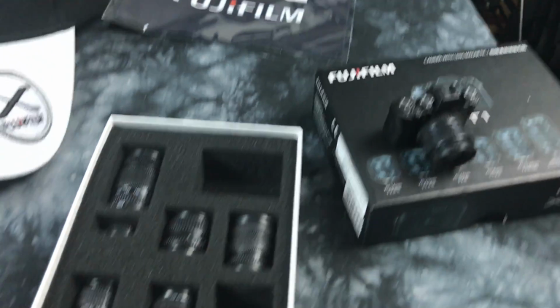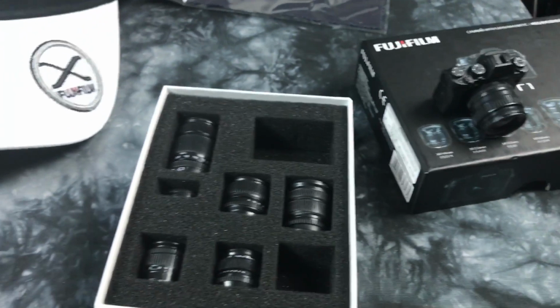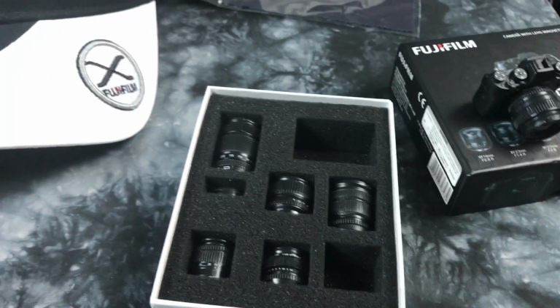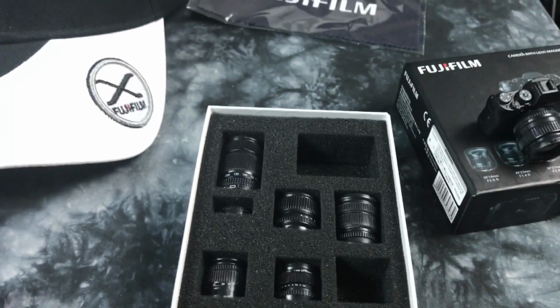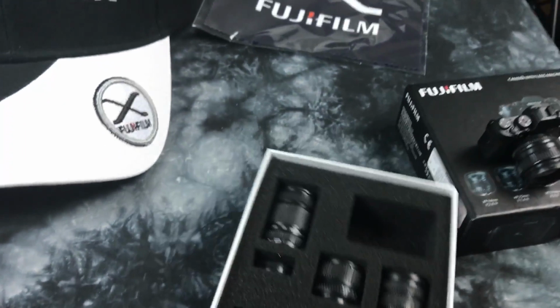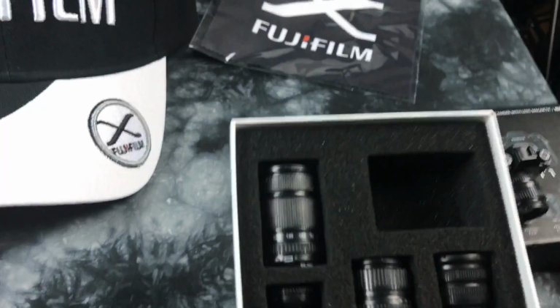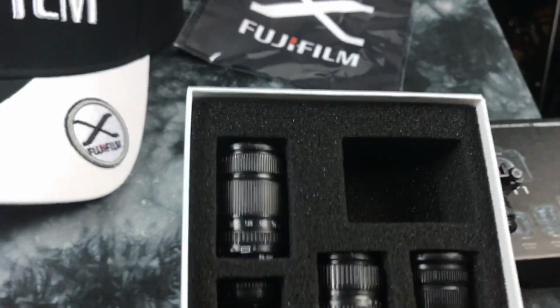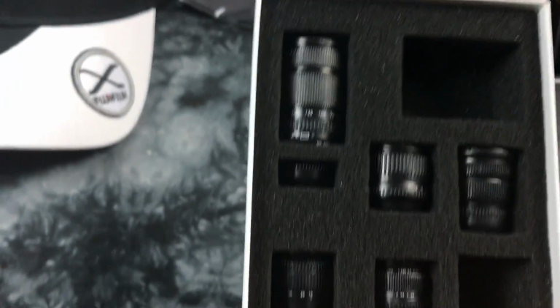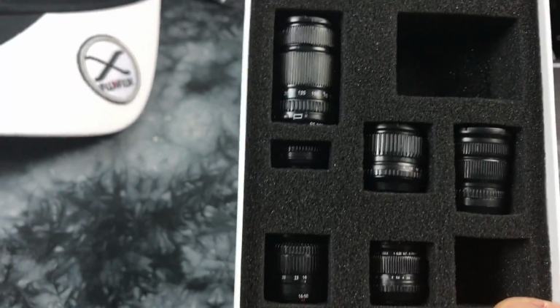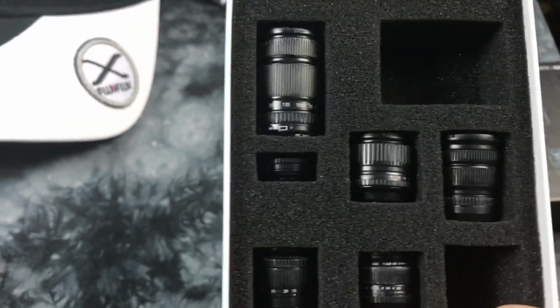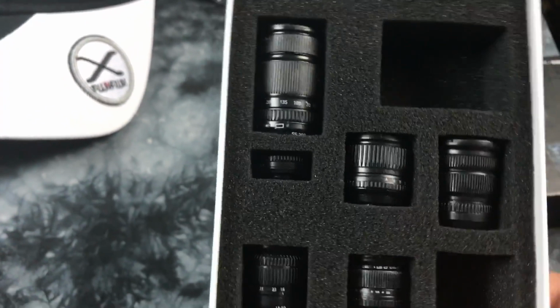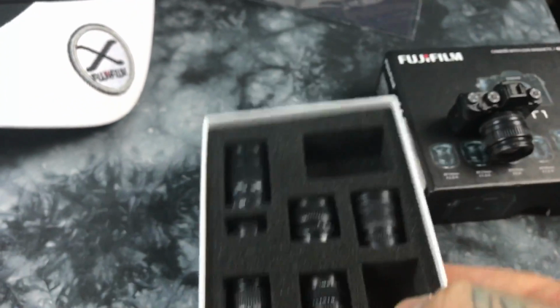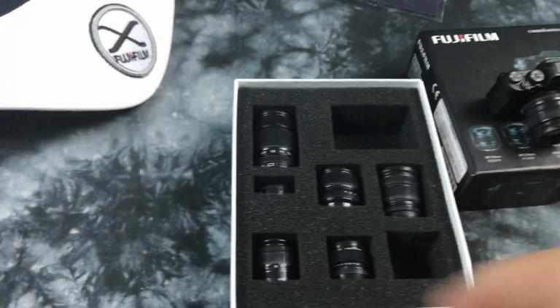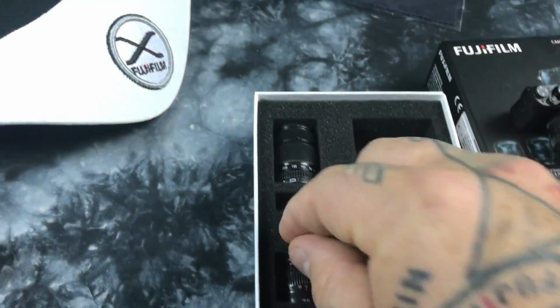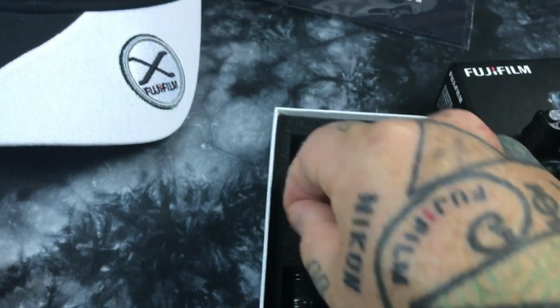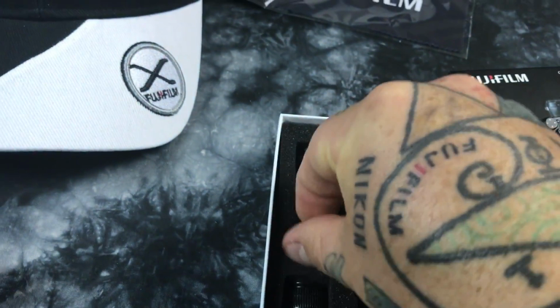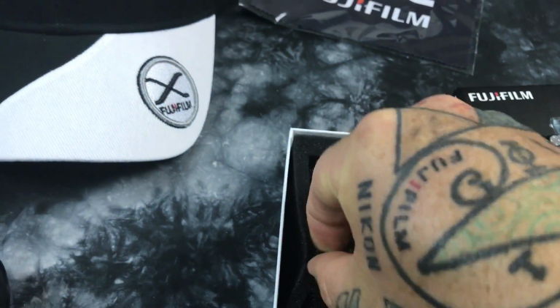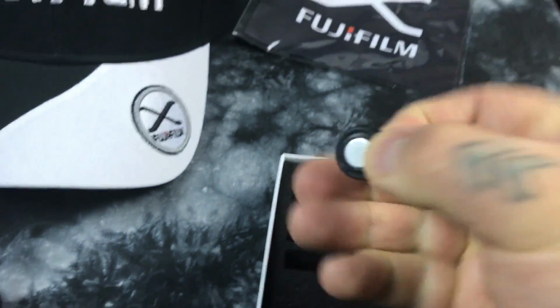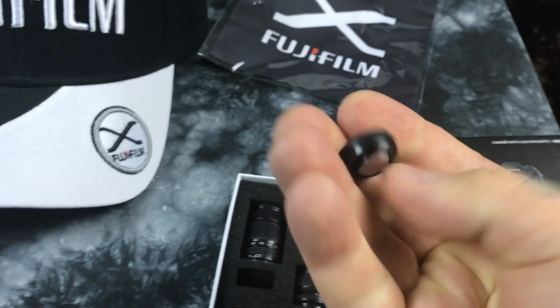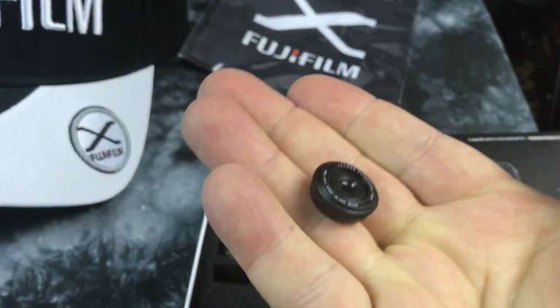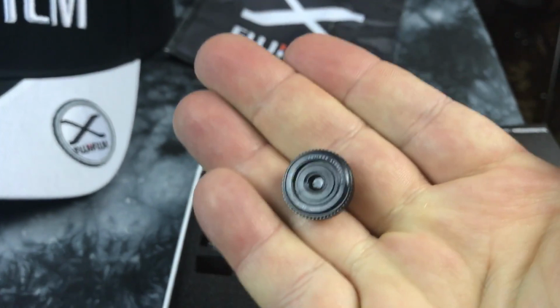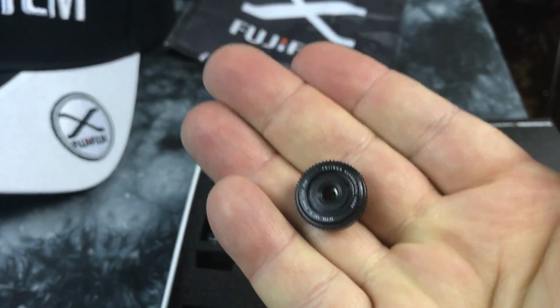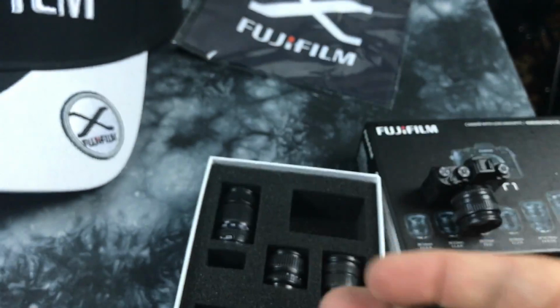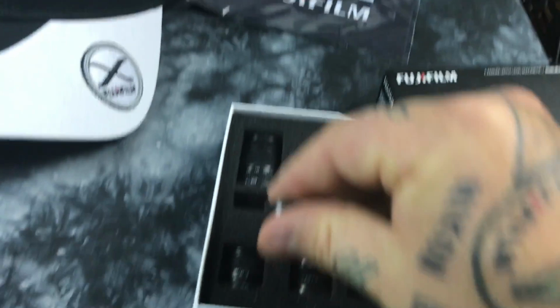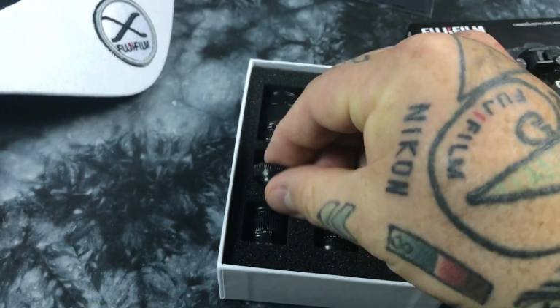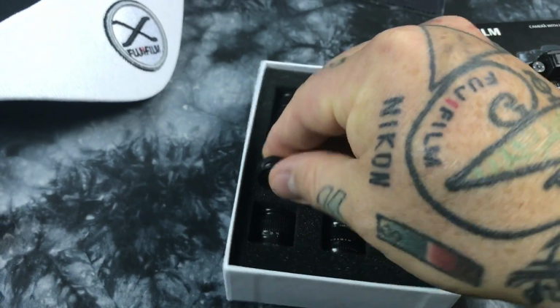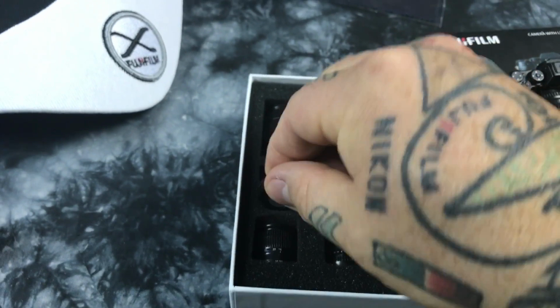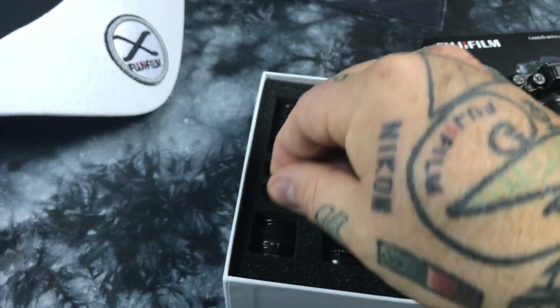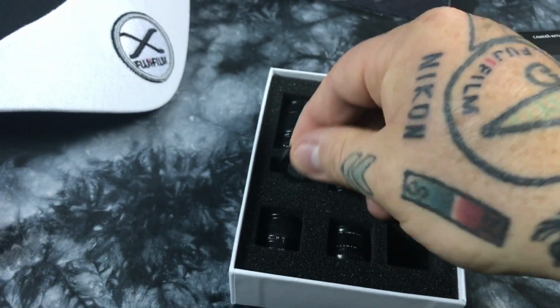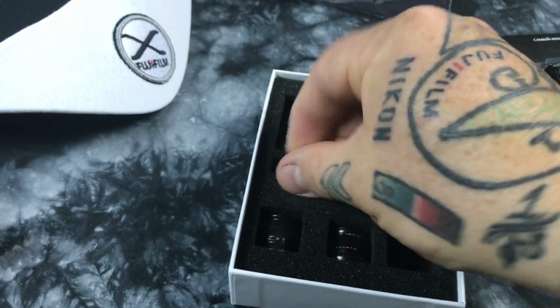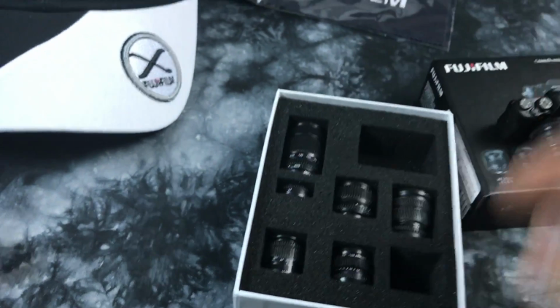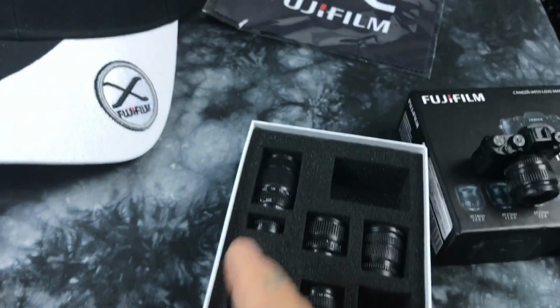We got the 55 to 200 — look, there's even a little 27 millimeter in there. Isn't that cute?